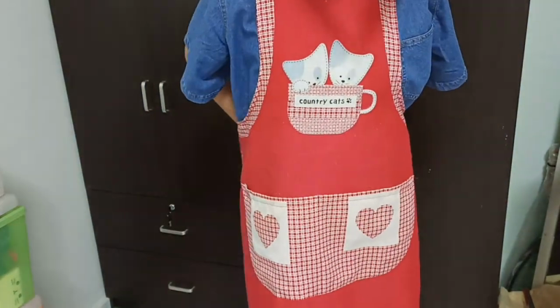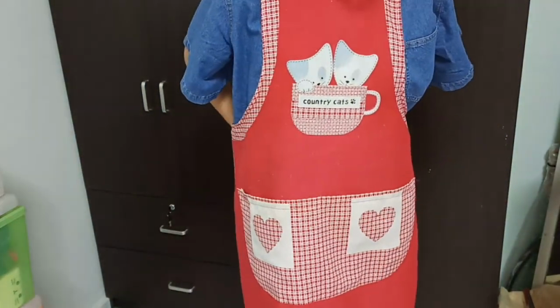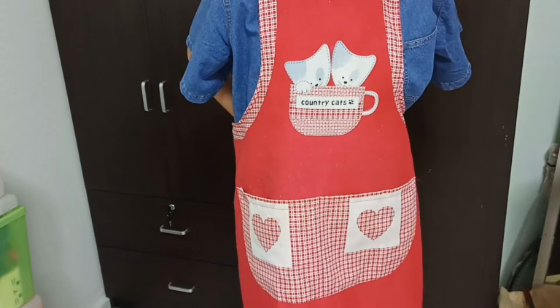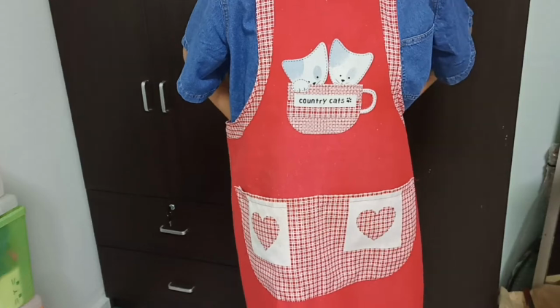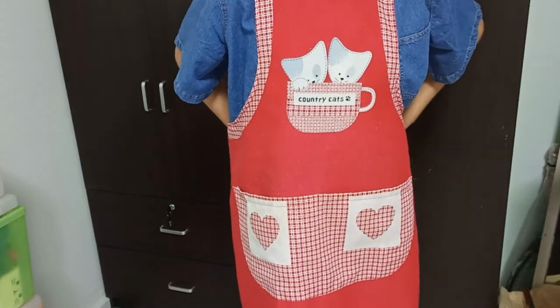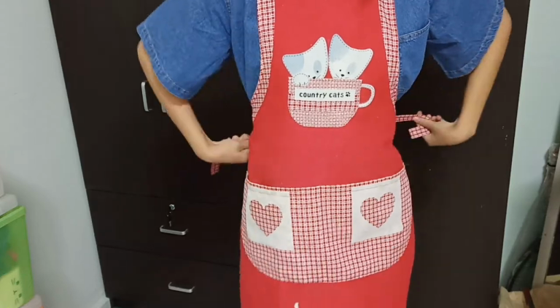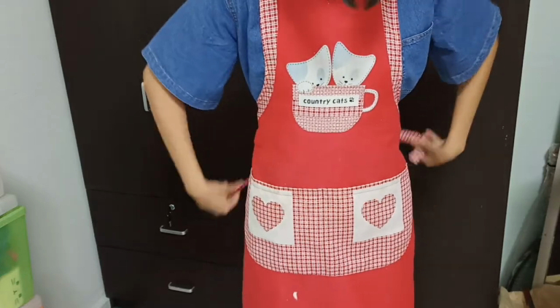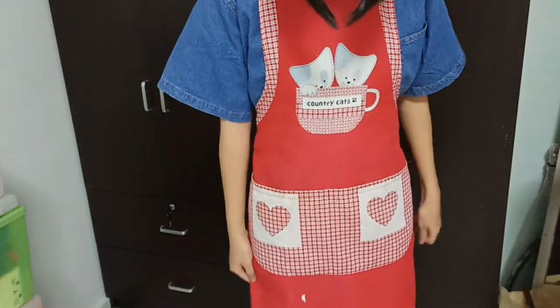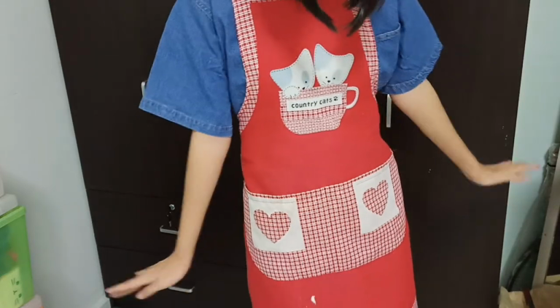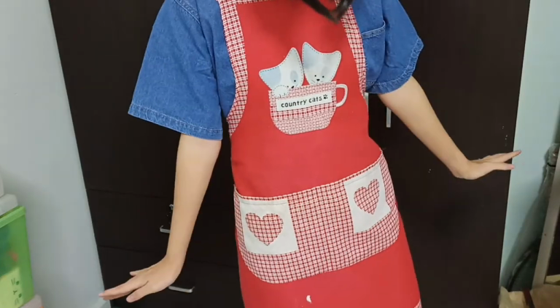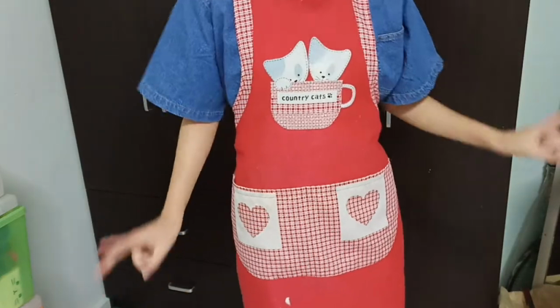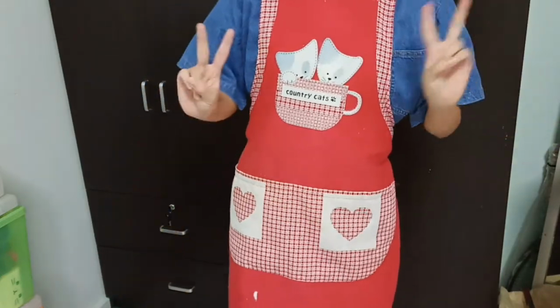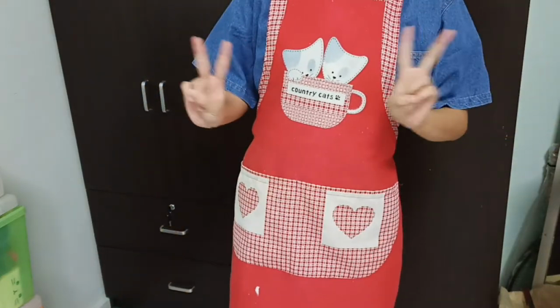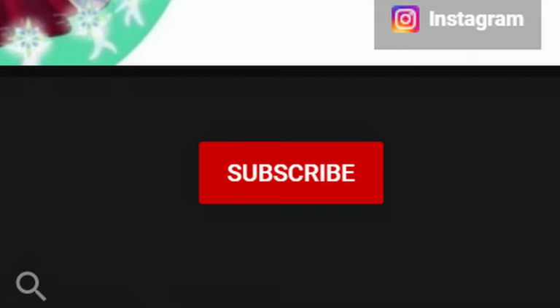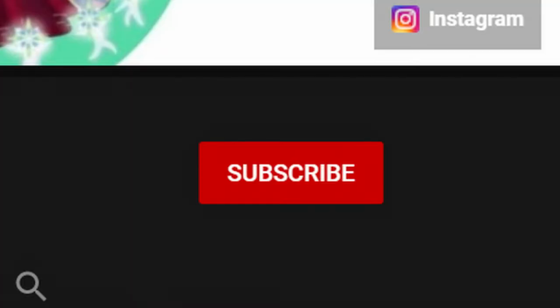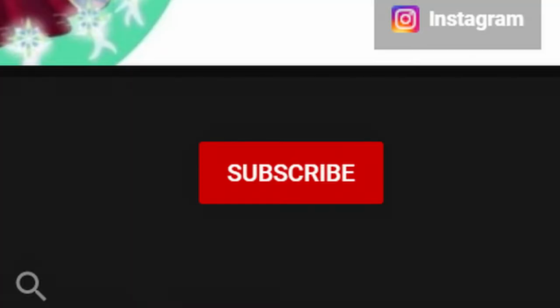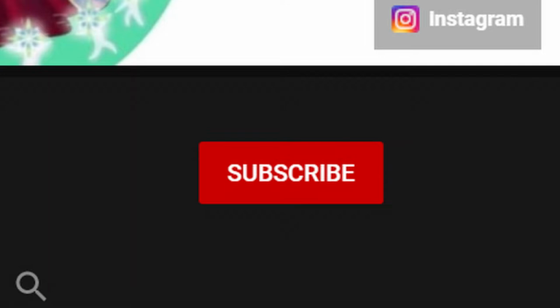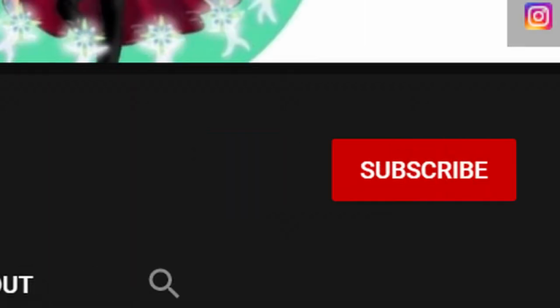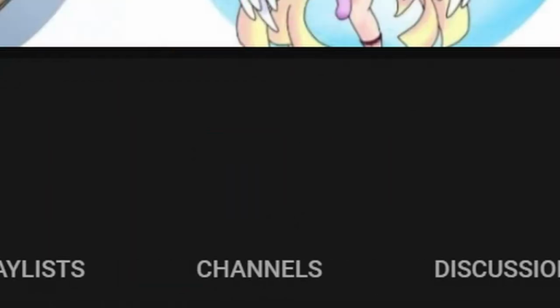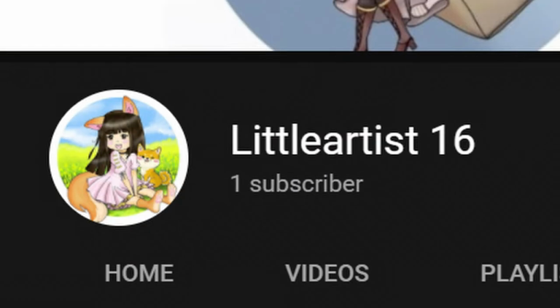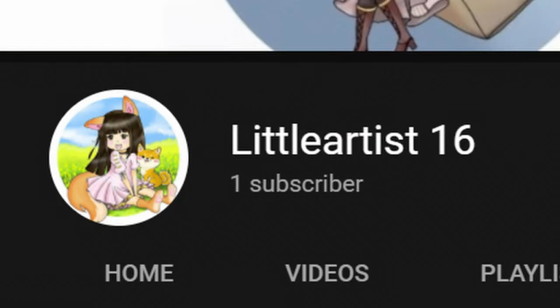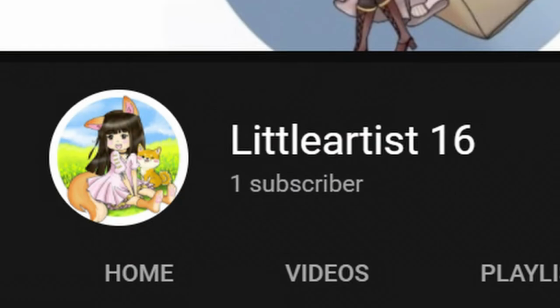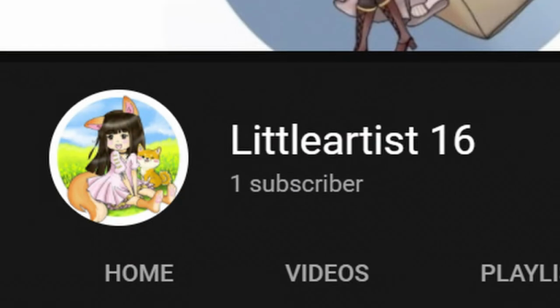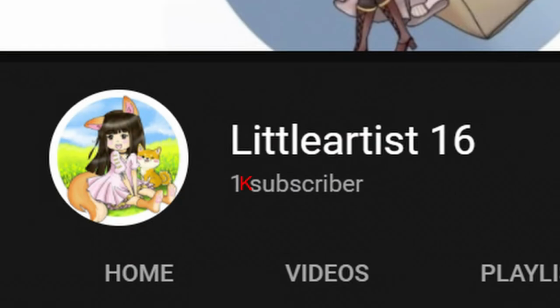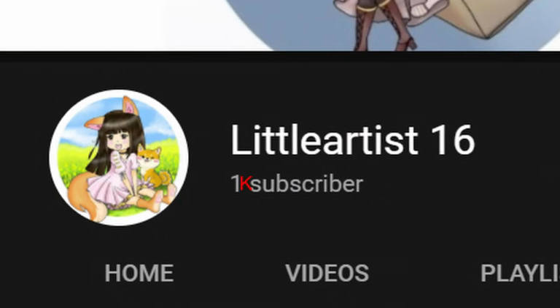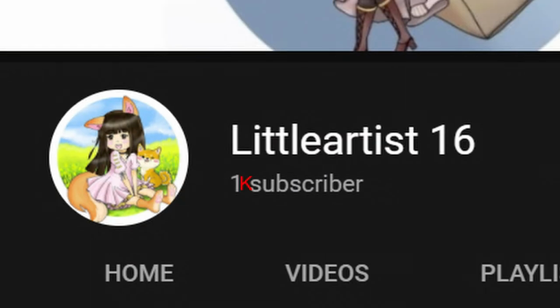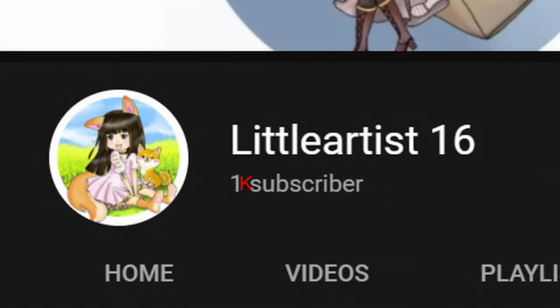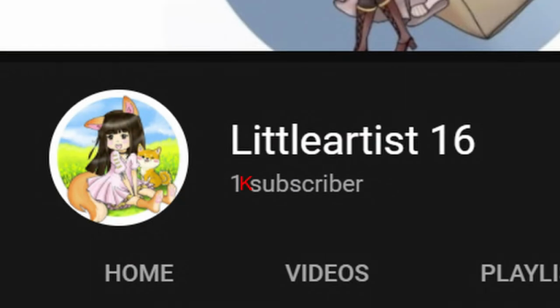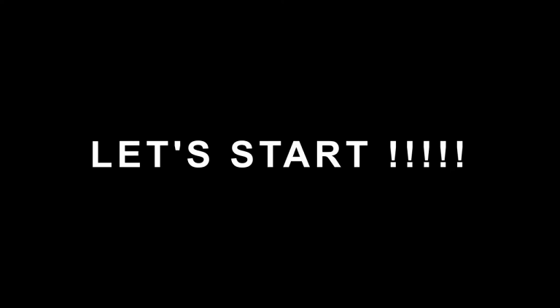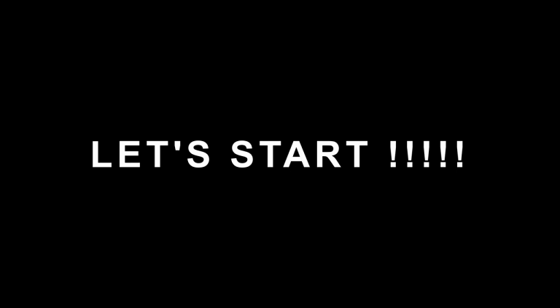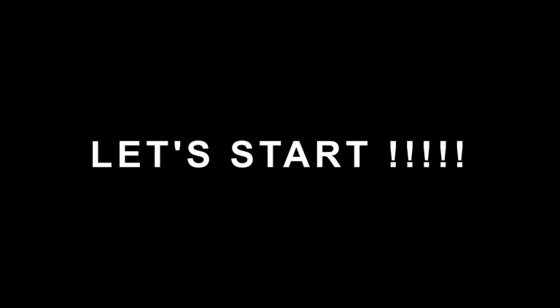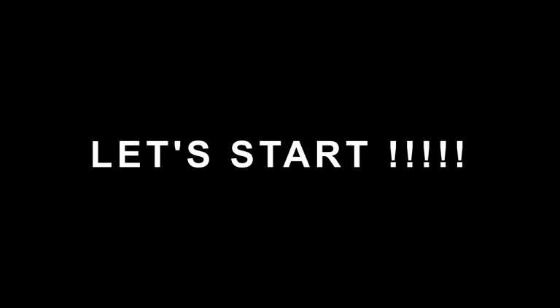I'm too shy to reveal my face on camera but if you get me to more than 1k subscribers then I may — kinda impossible though. Now, let's start making art.